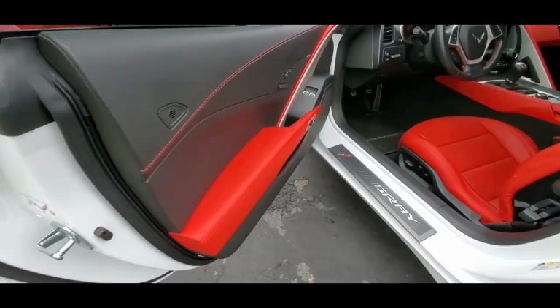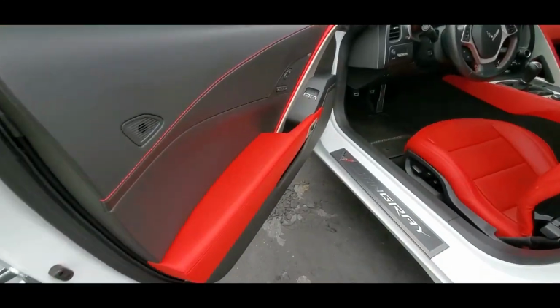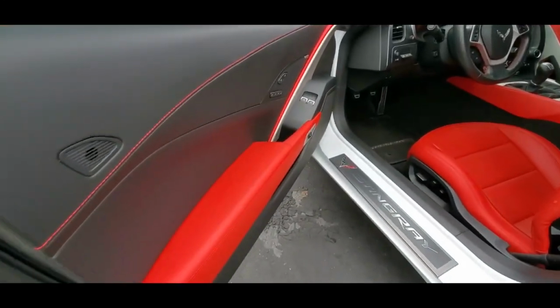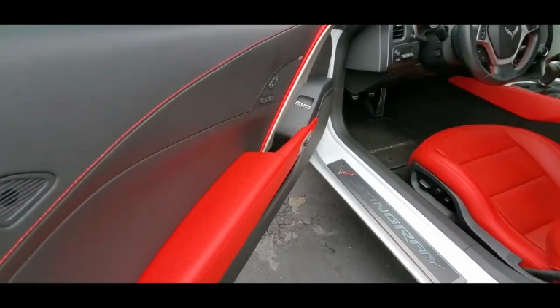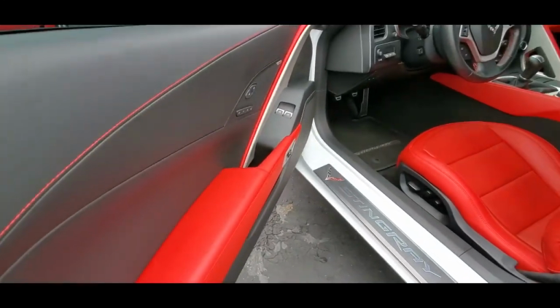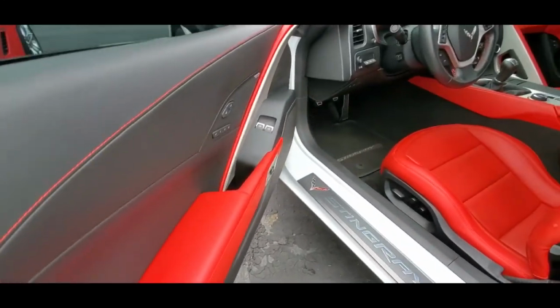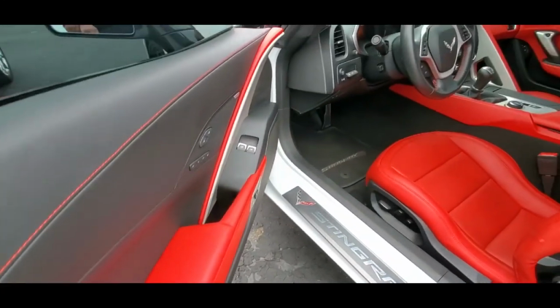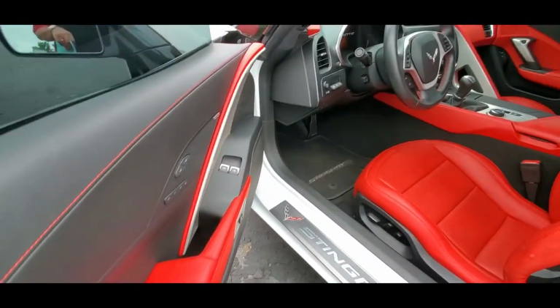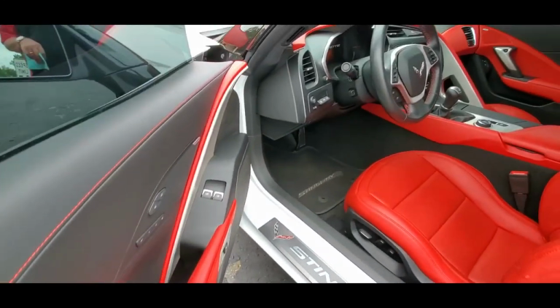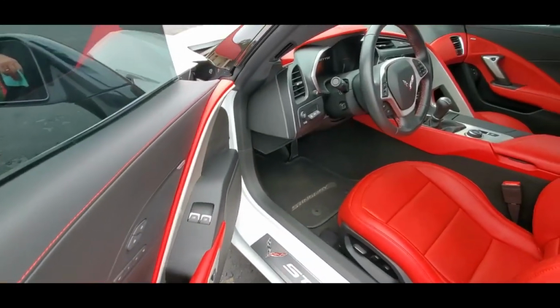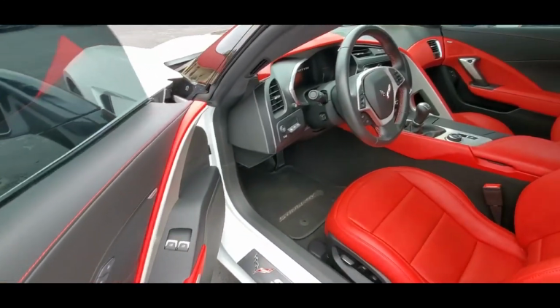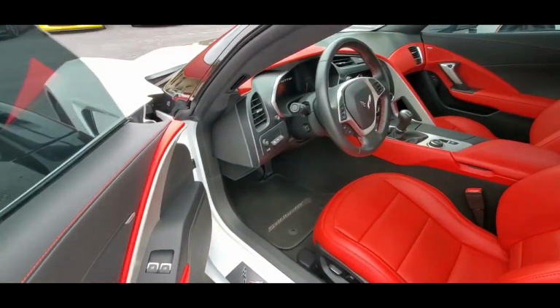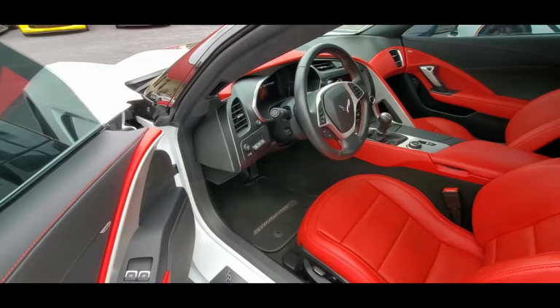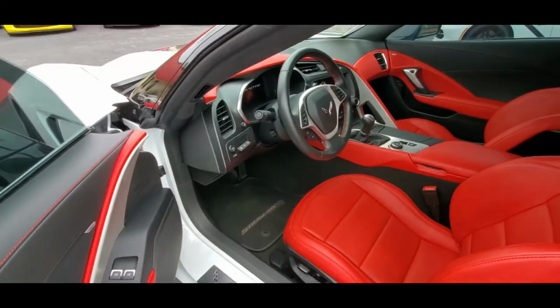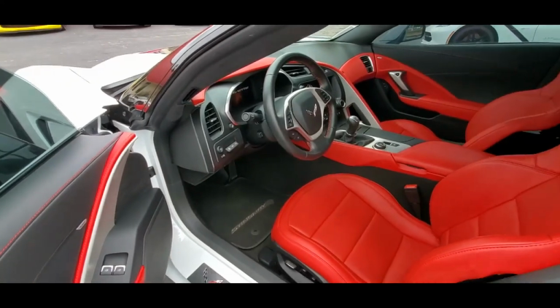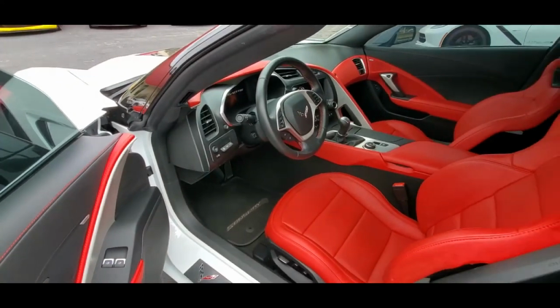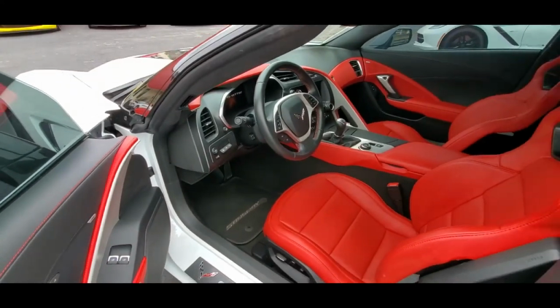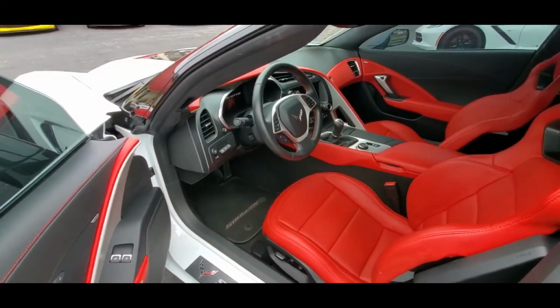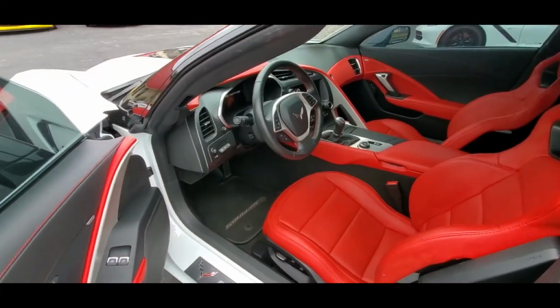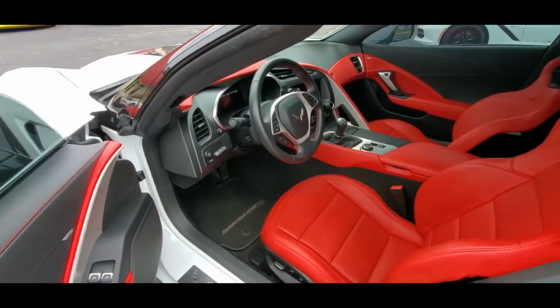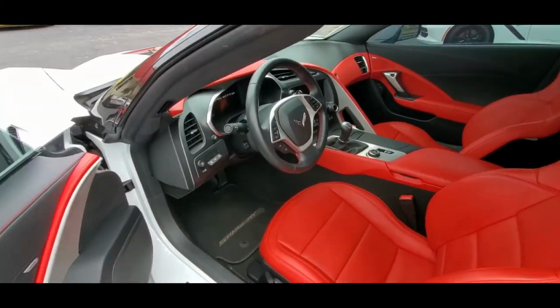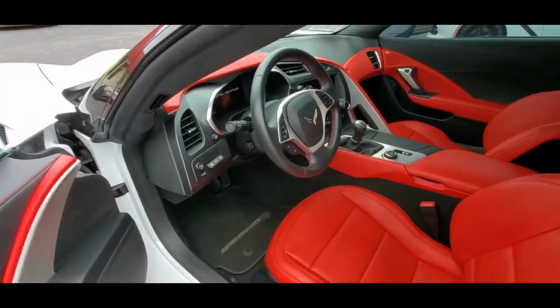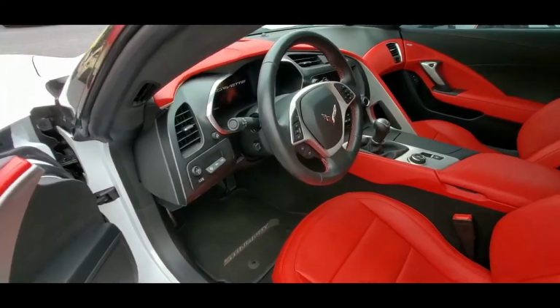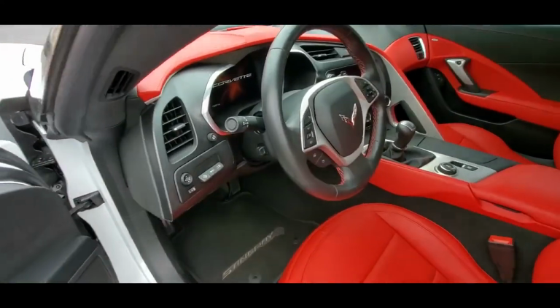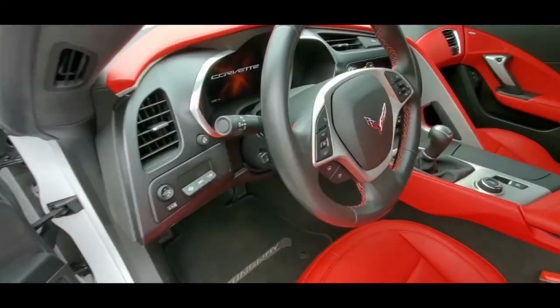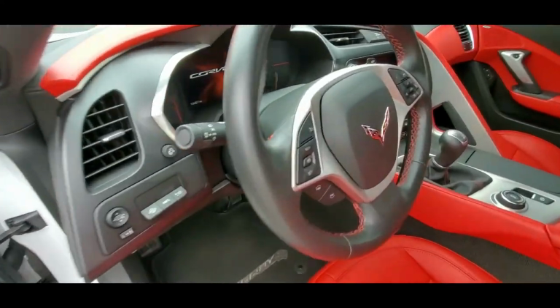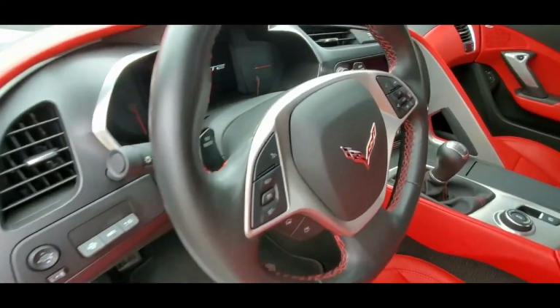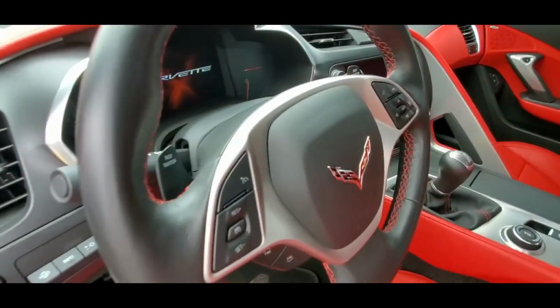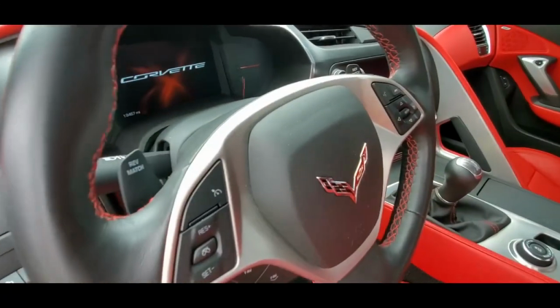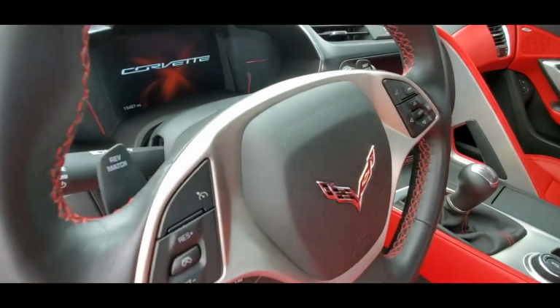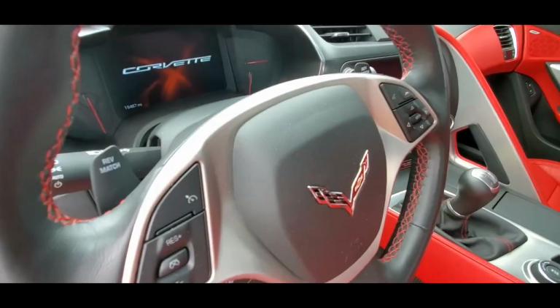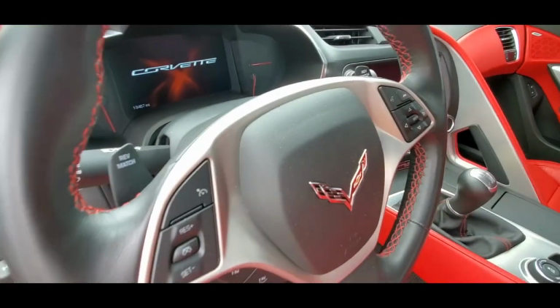This red and black interior with the red complementing stitching on the steering wheel and the door panels — it's just a nice looking car. You're going to enjoy spending time in this car.